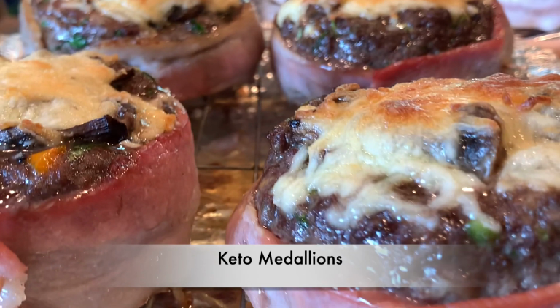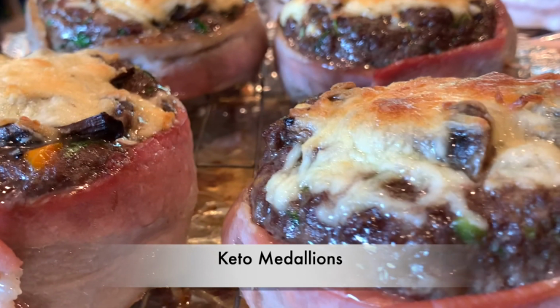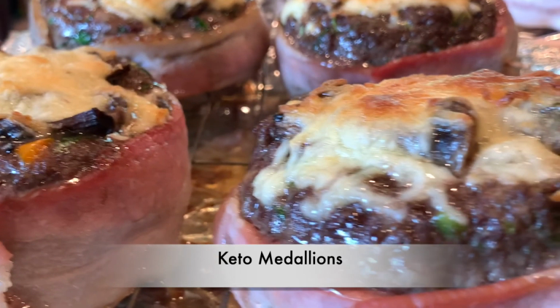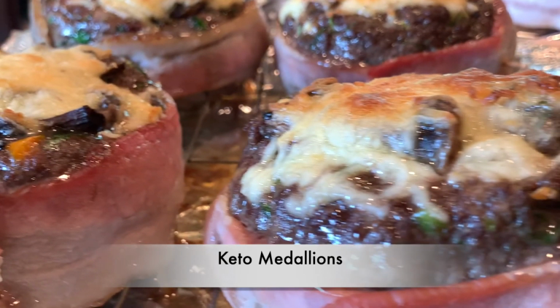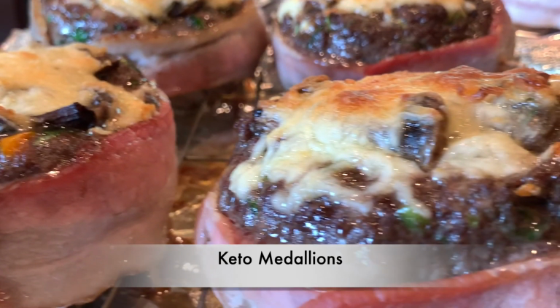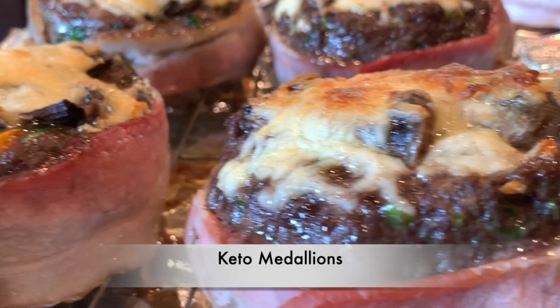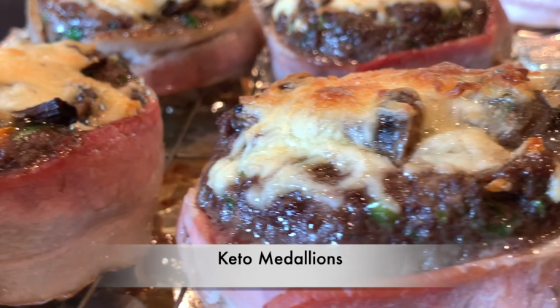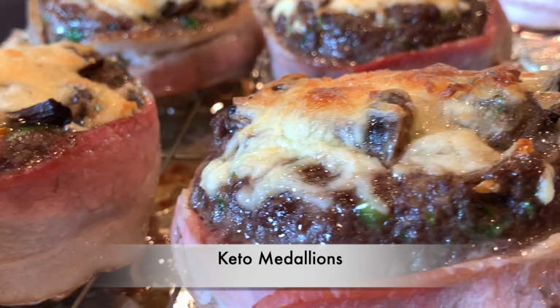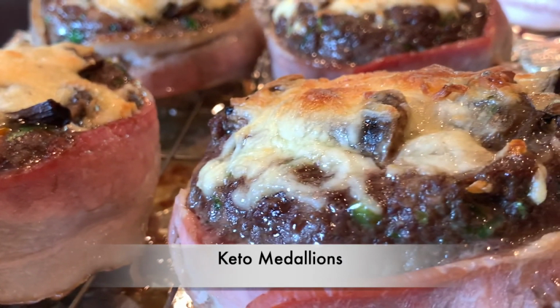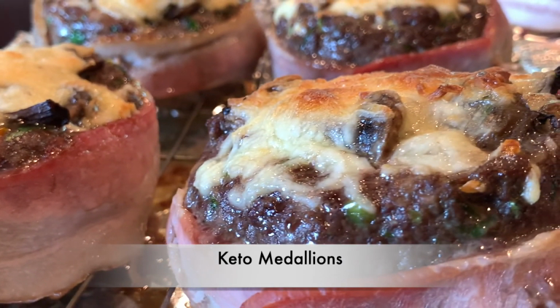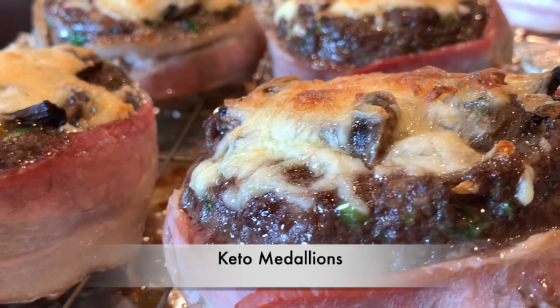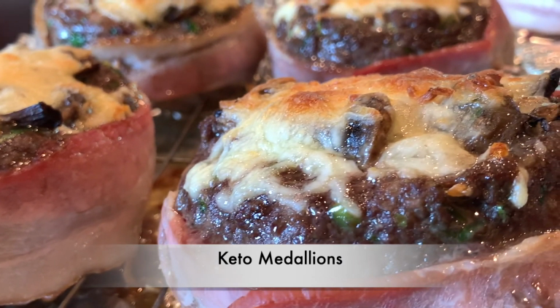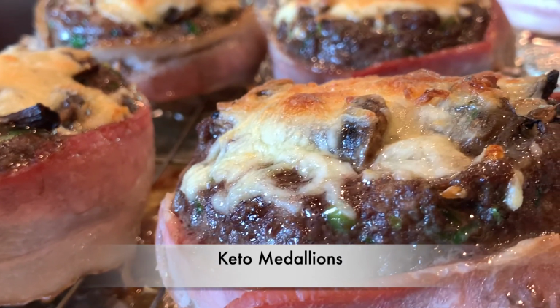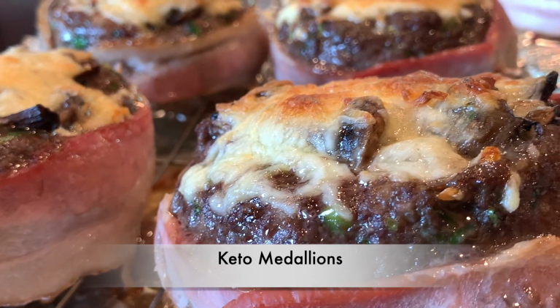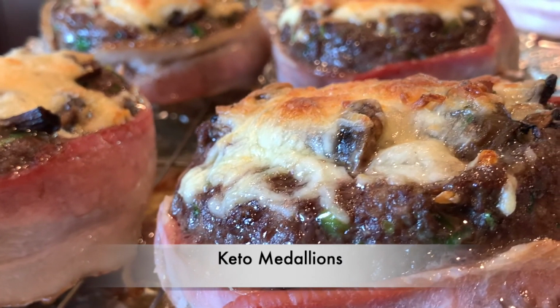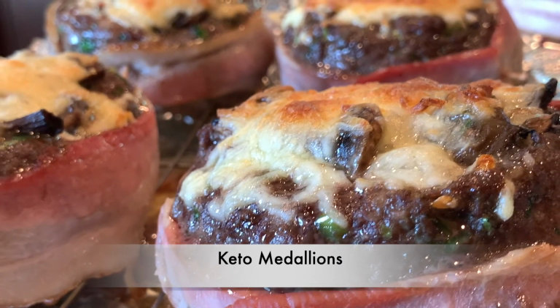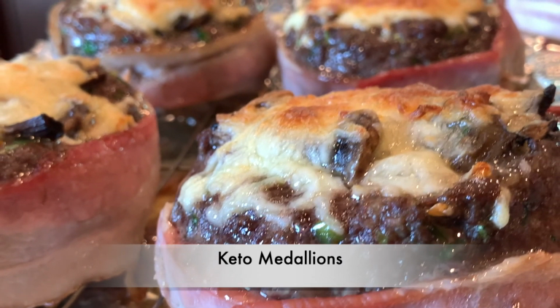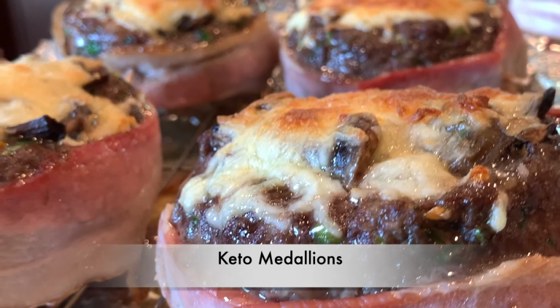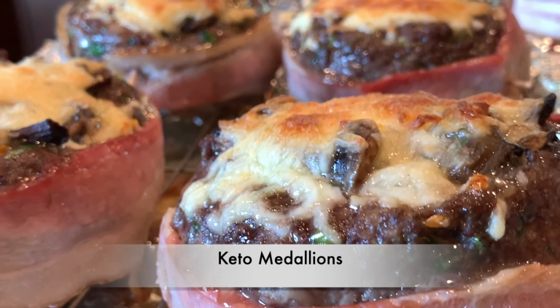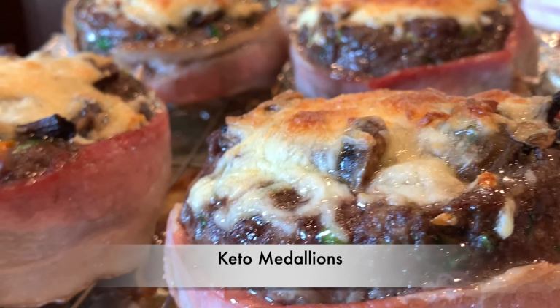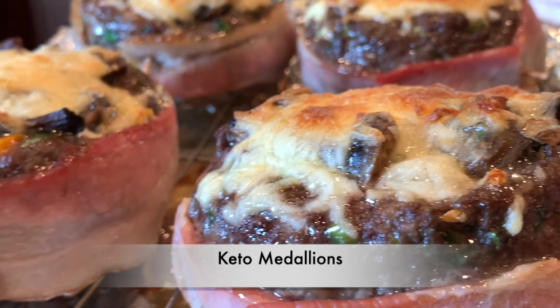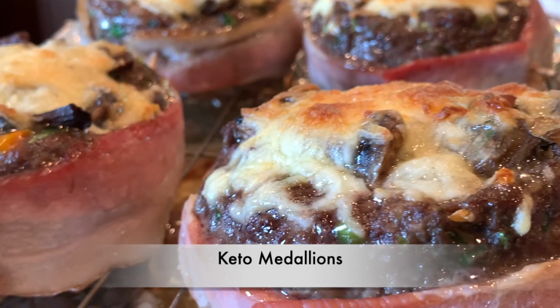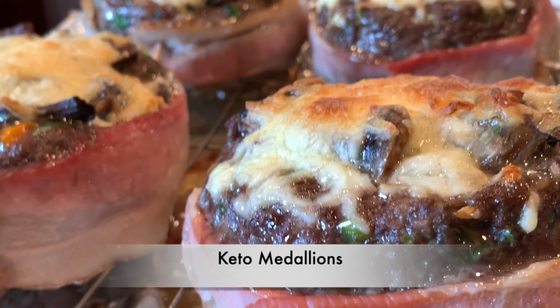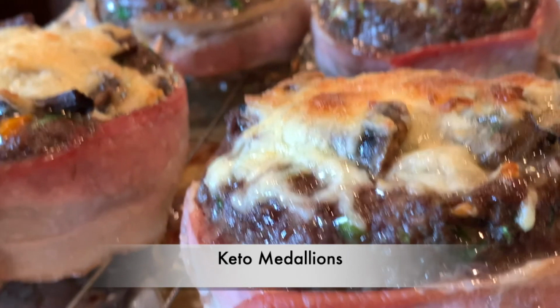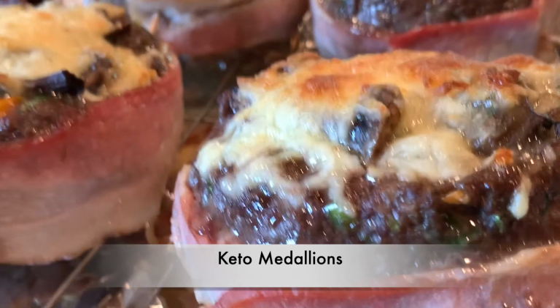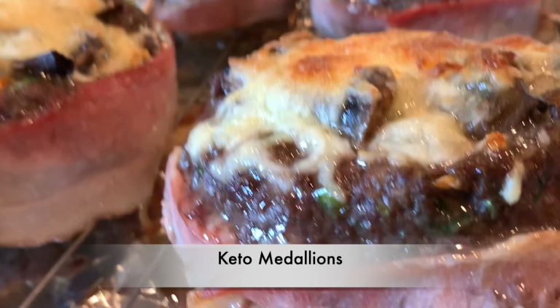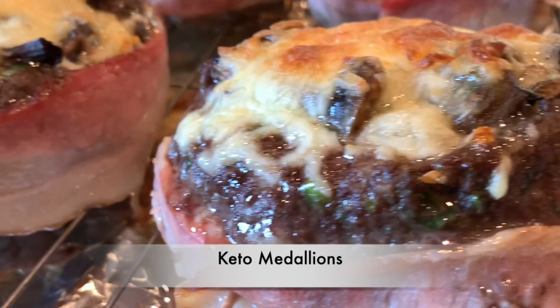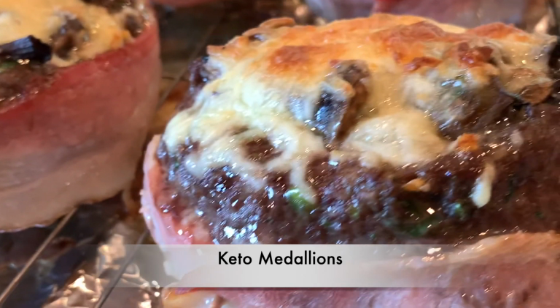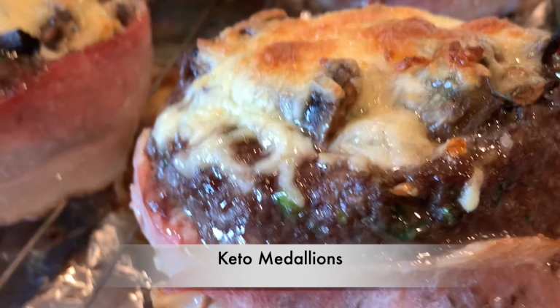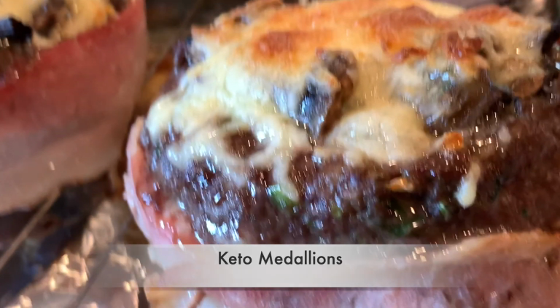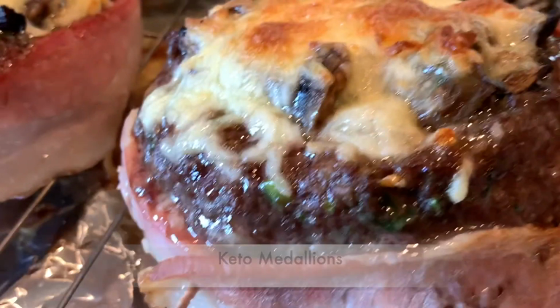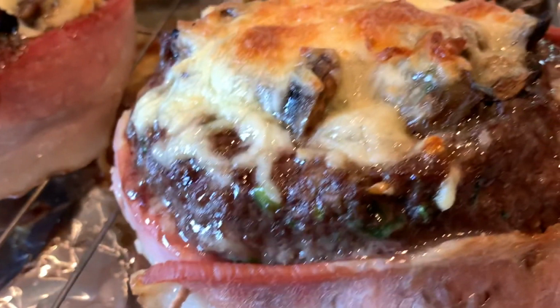The Queen is back with these amazing keto medallions. As always, you will find the recipe in the info box below.